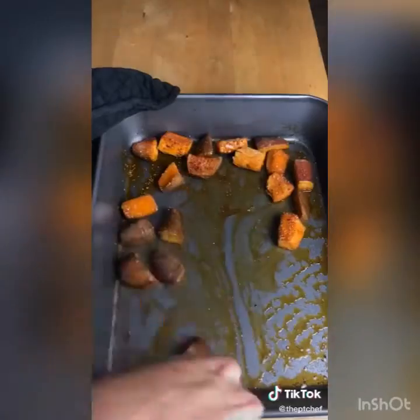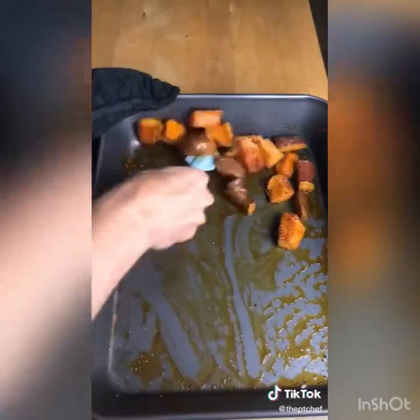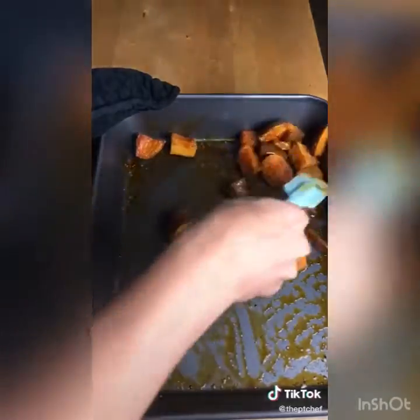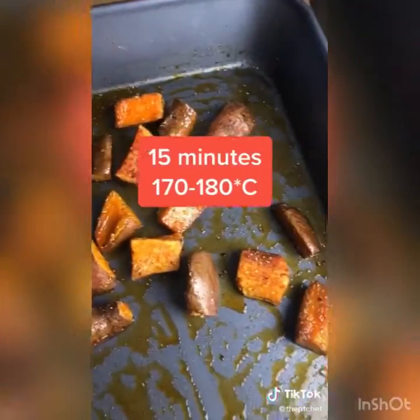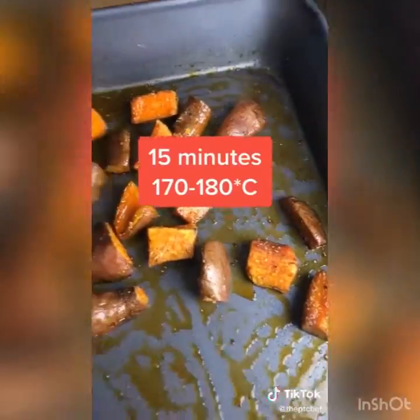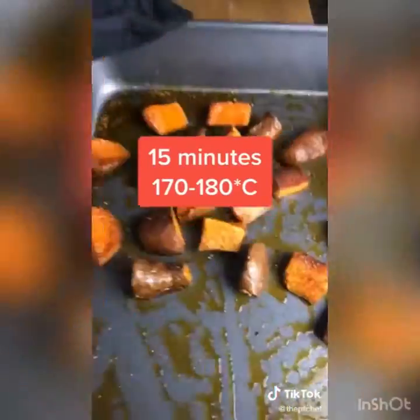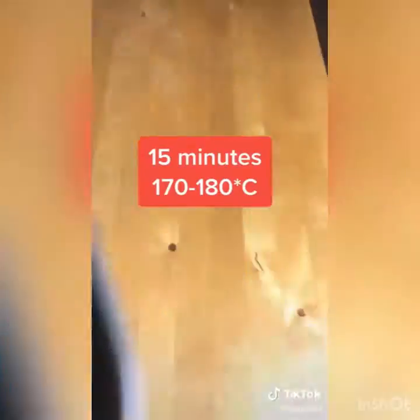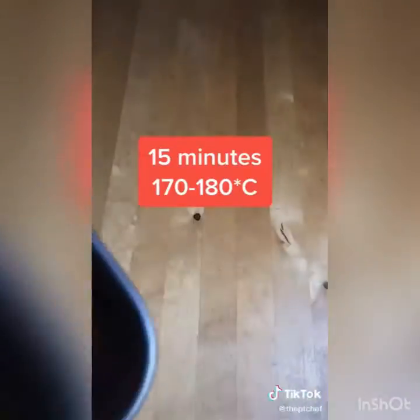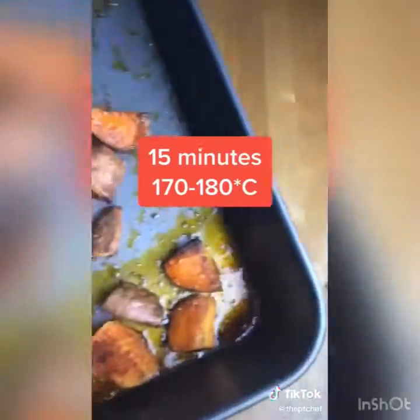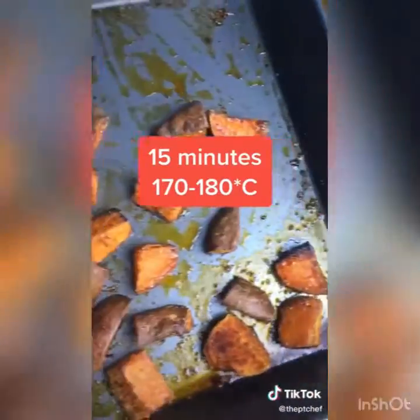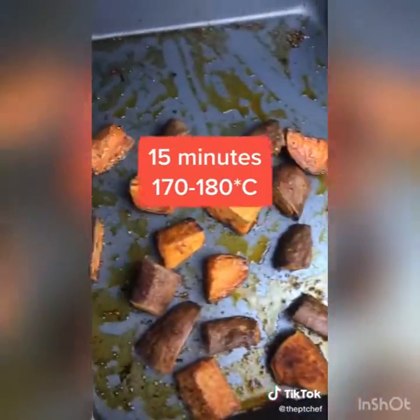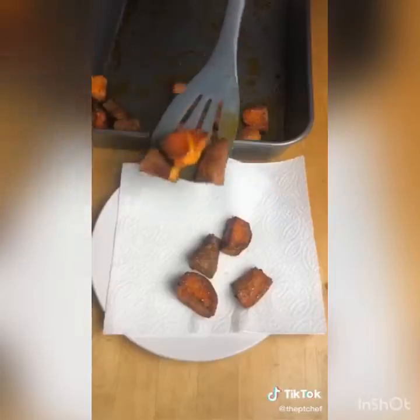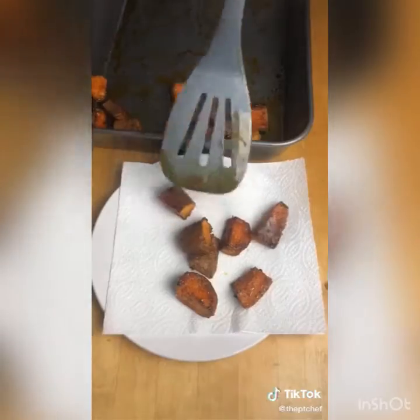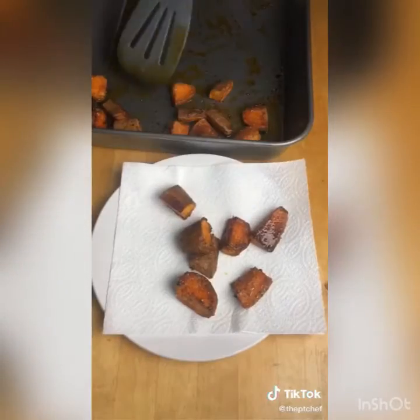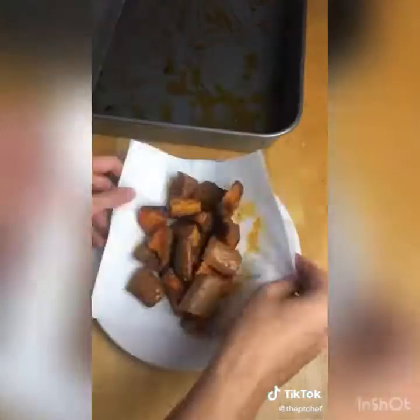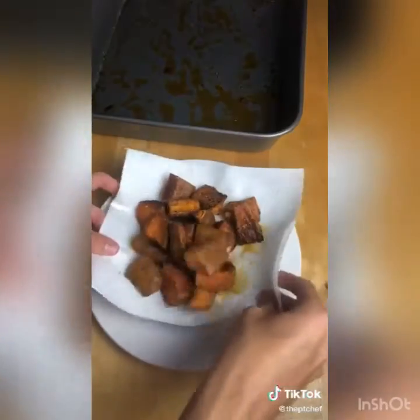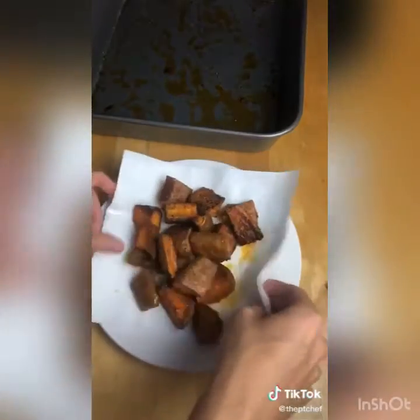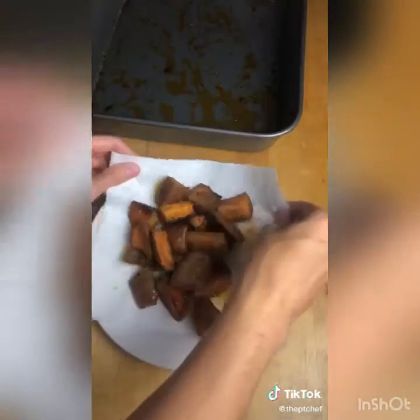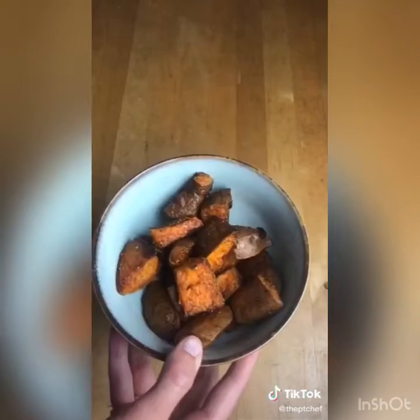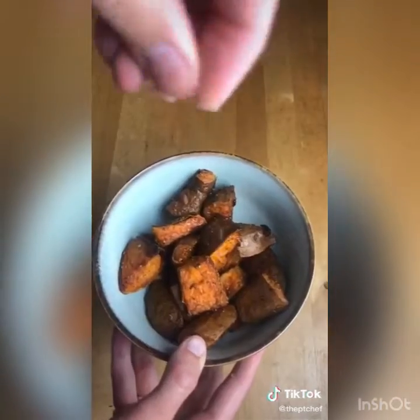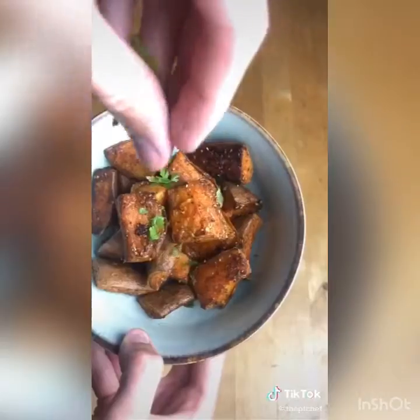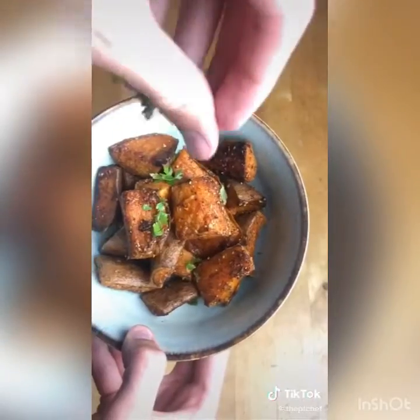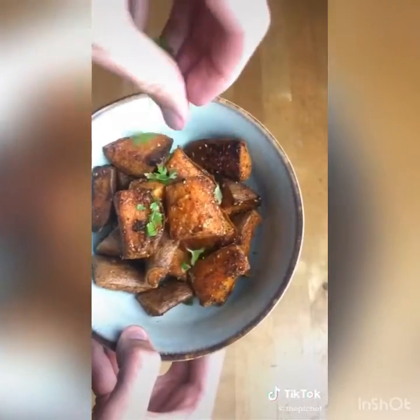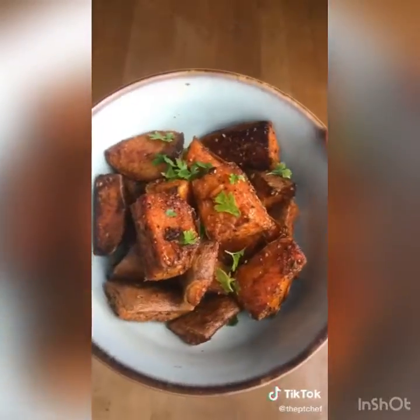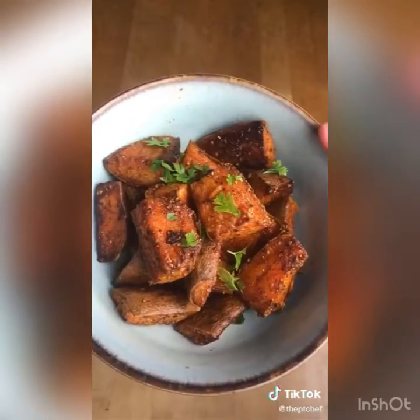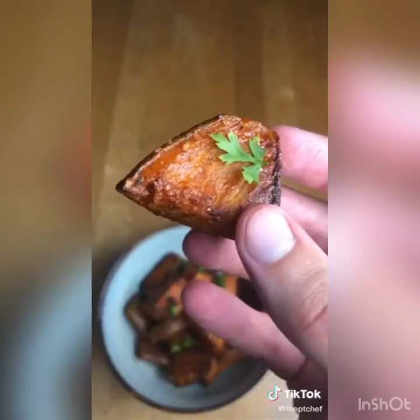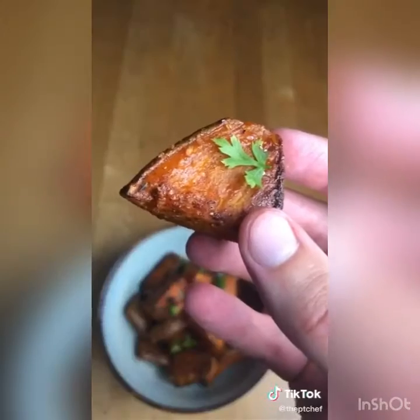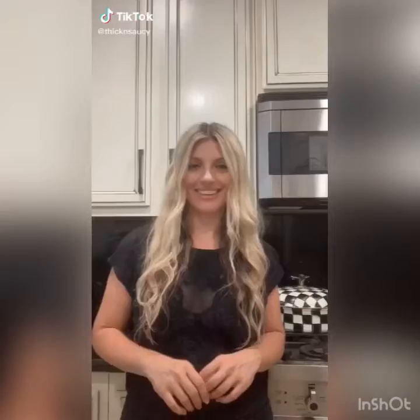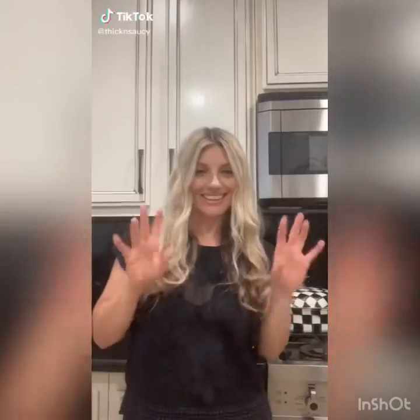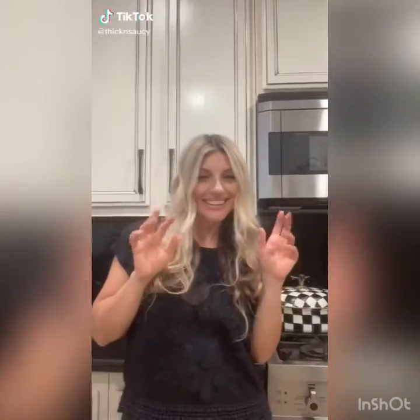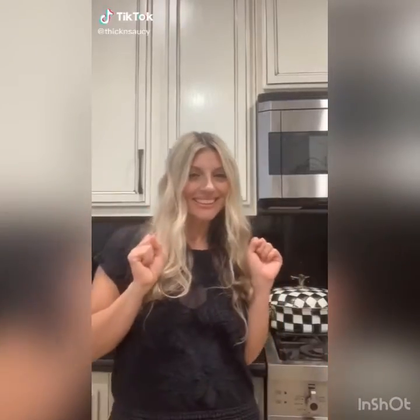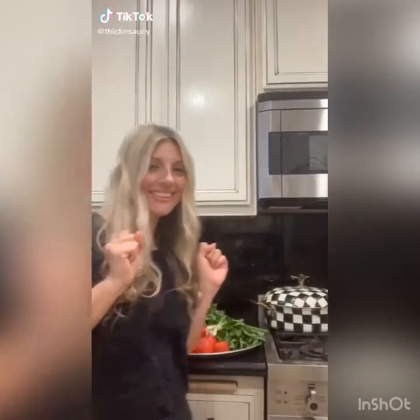Mix the seasoning around to coat the potatoes evenly, then put back in the oven for 15 more minutes at the same temperature. Strain them on kitchen roll, transfer to a serving bowl, and hit them with a little flaky salt and some fresh parsley.